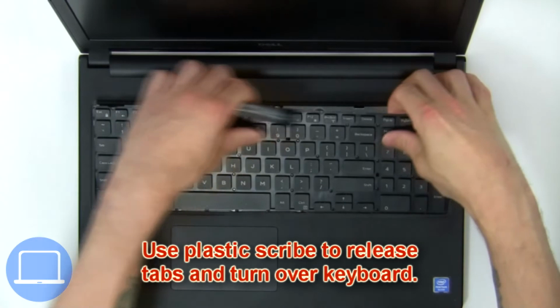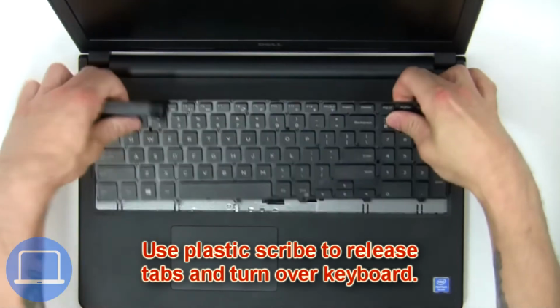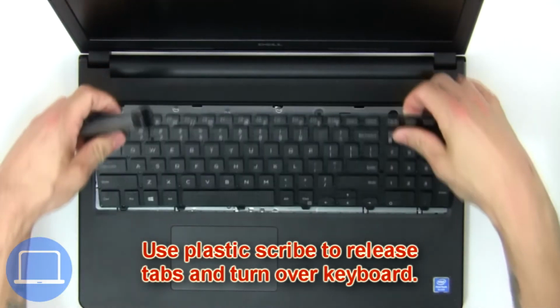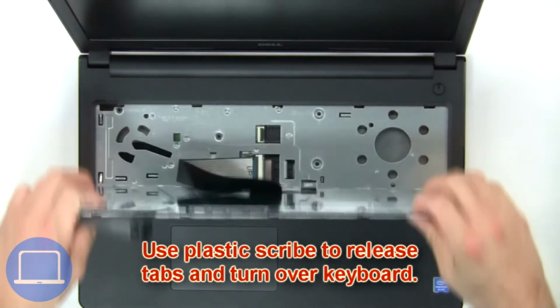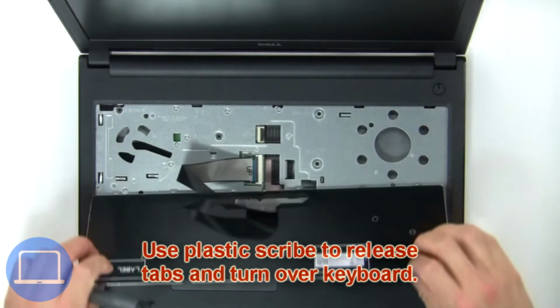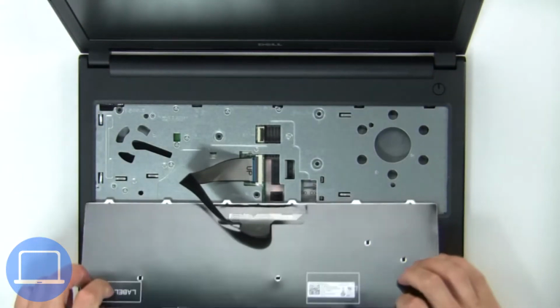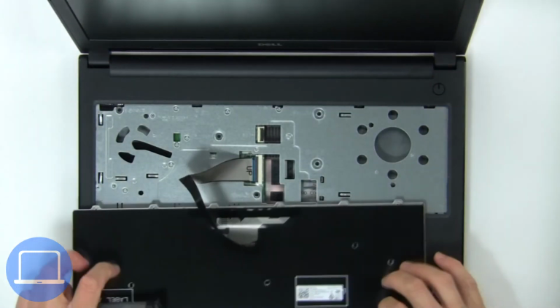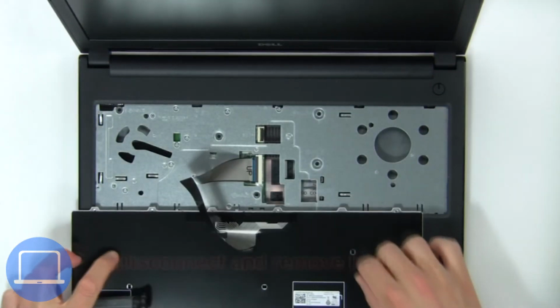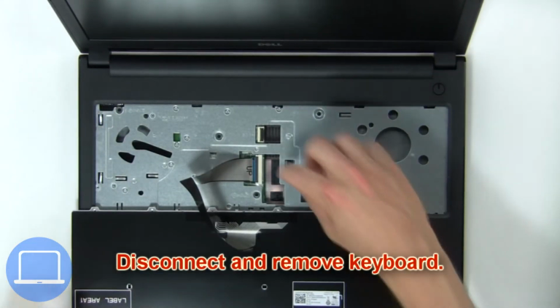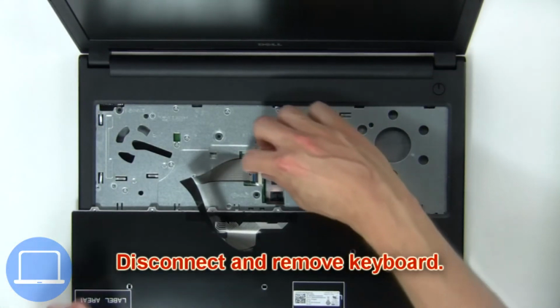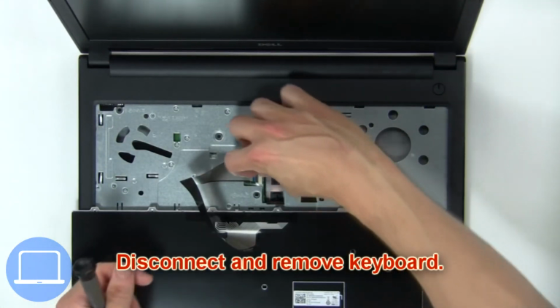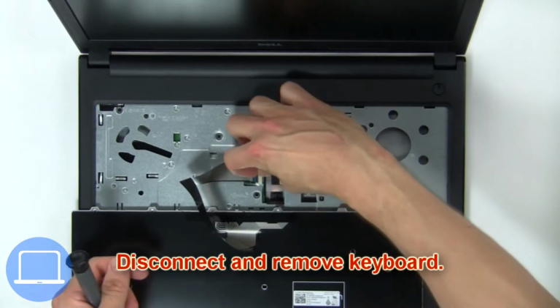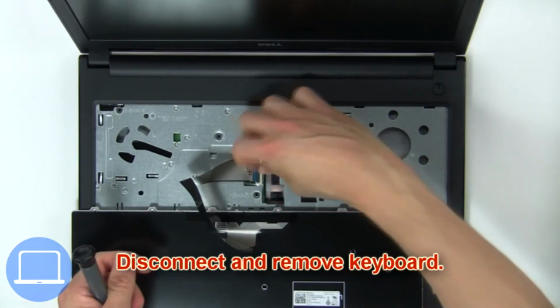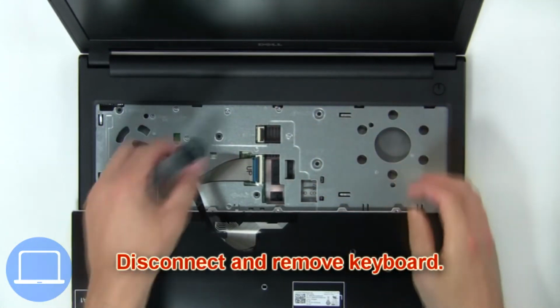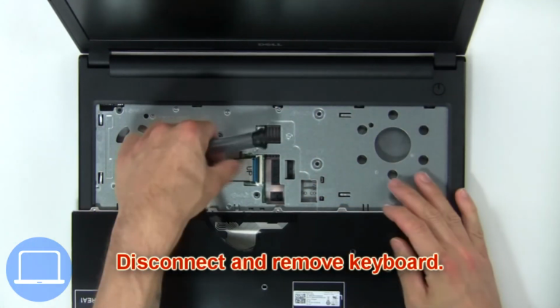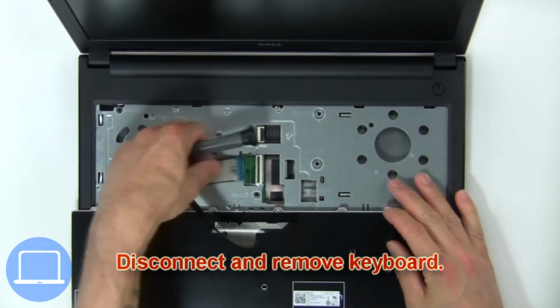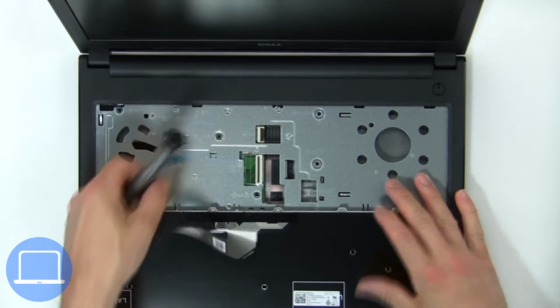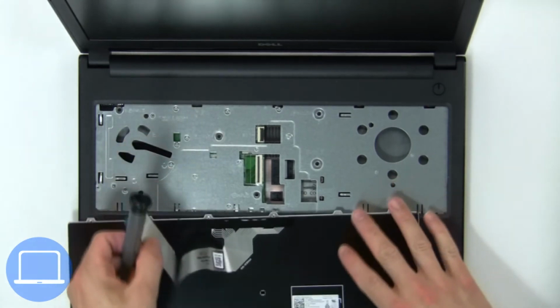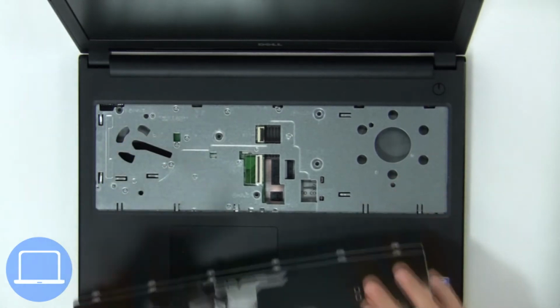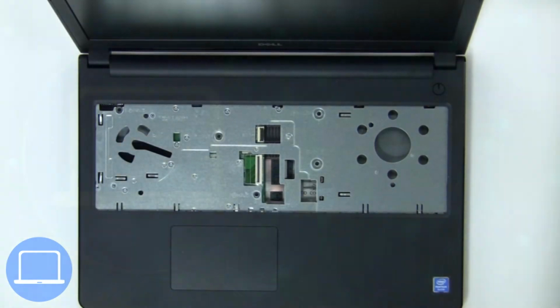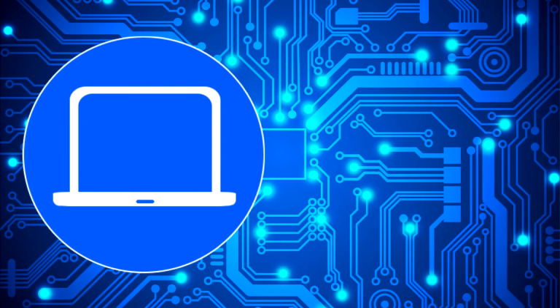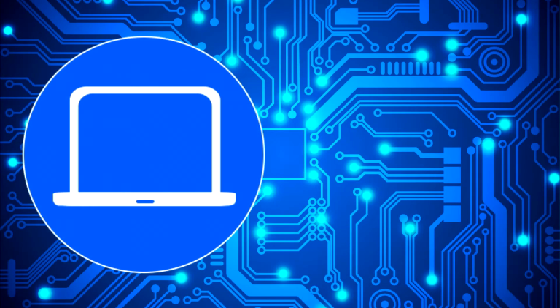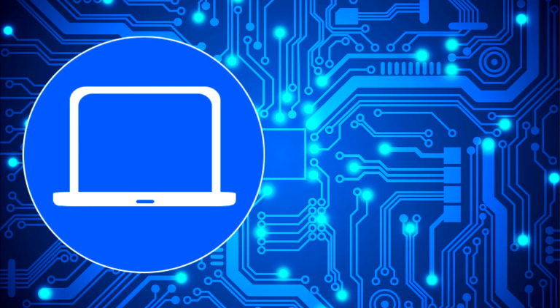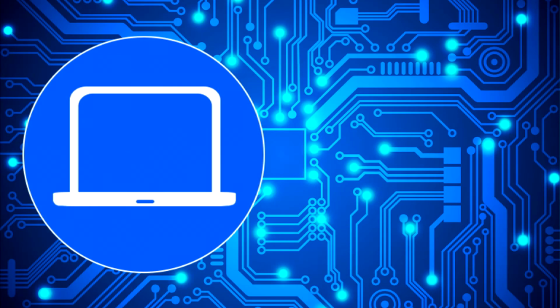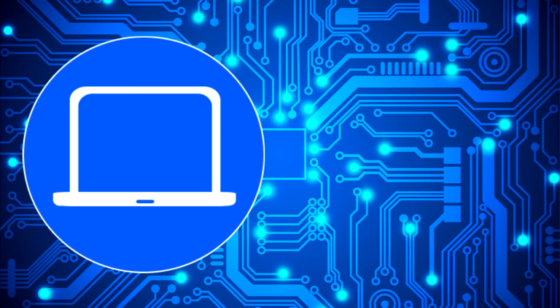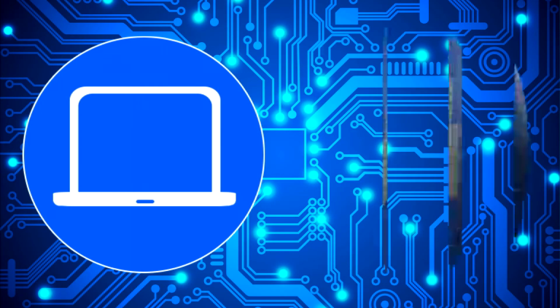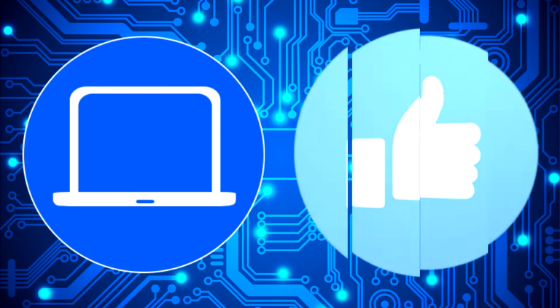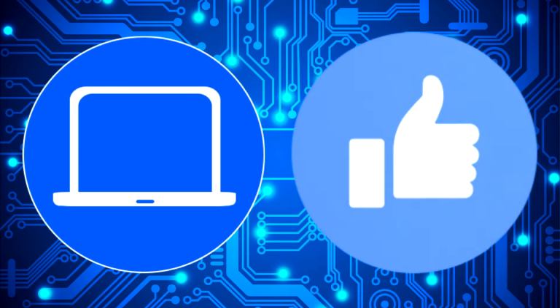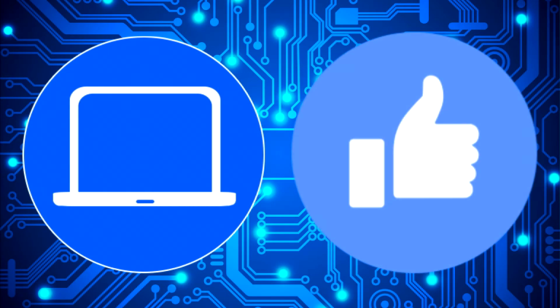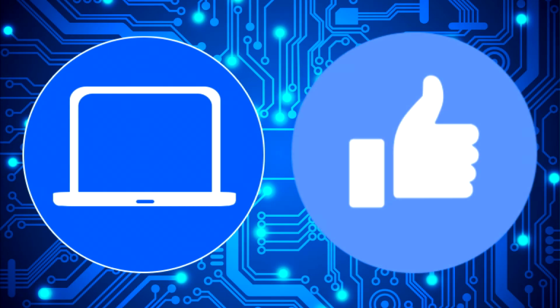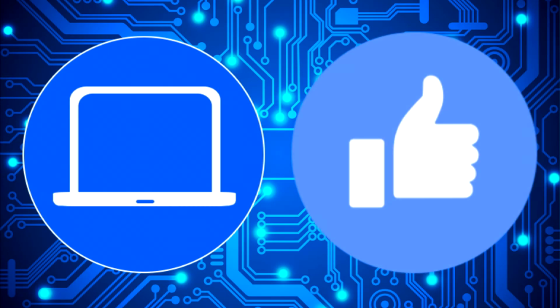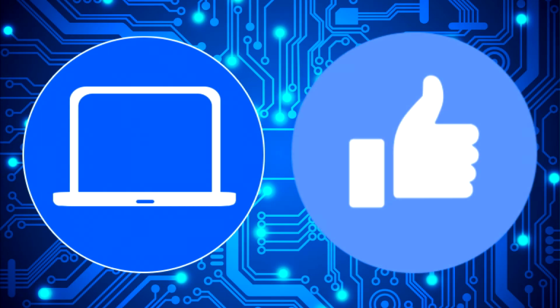Turn over the keyboard, then disconnect and remove the keyboard. Thanks for watching — don't forget to like and subscribe if you enjoyed this video.